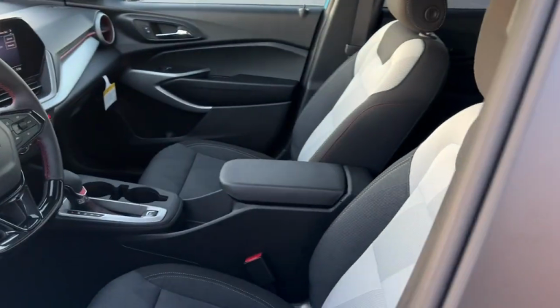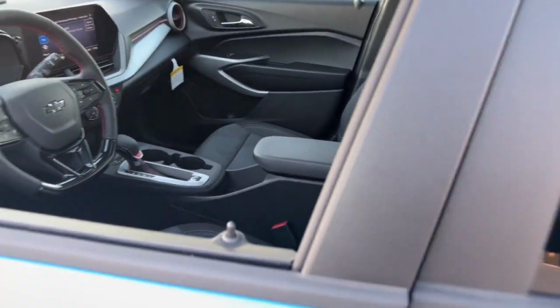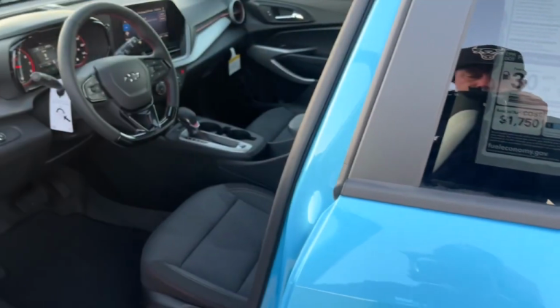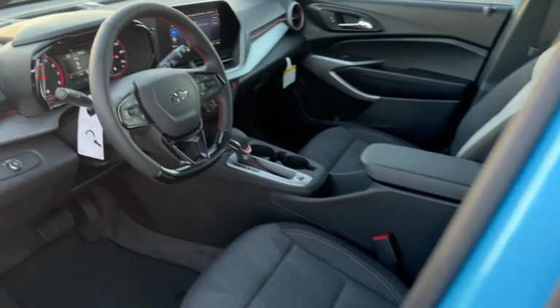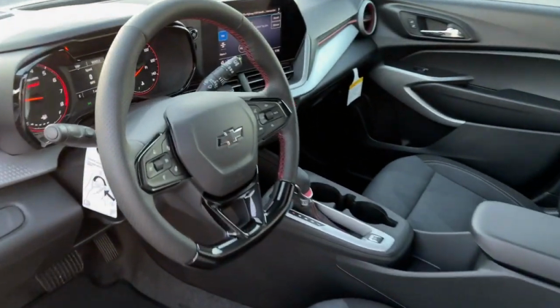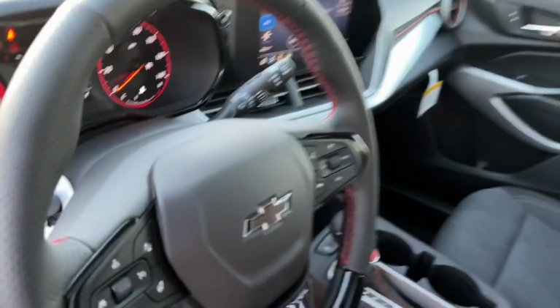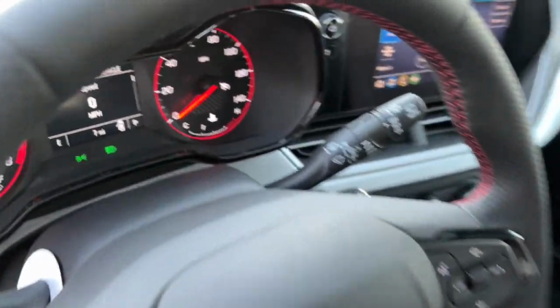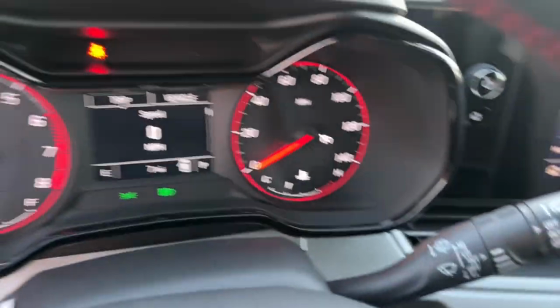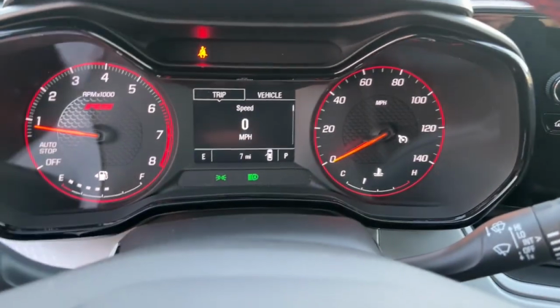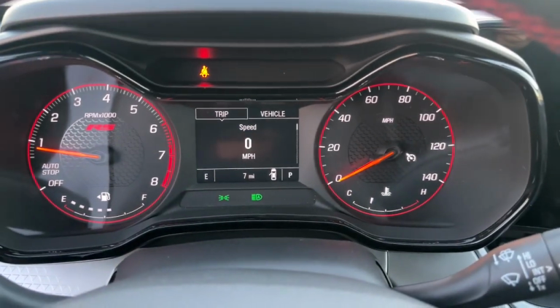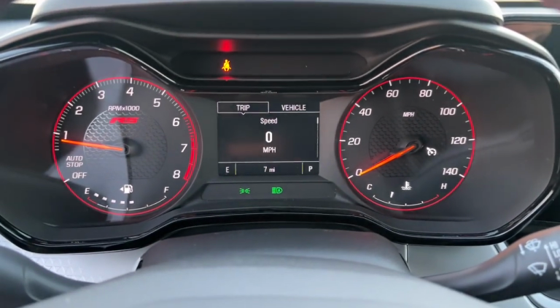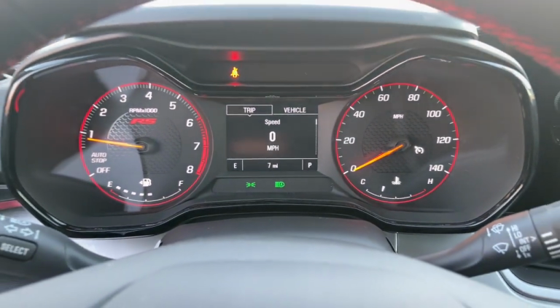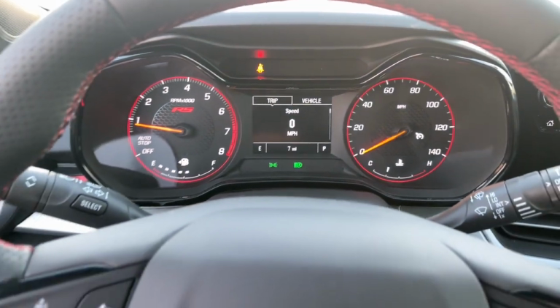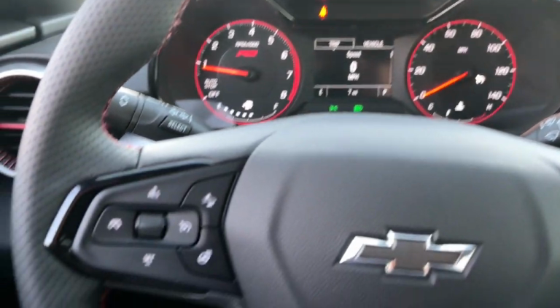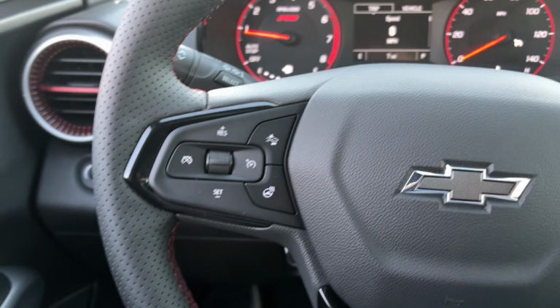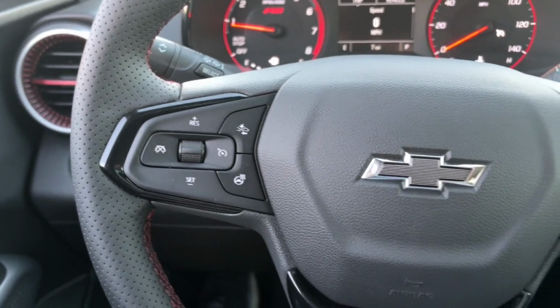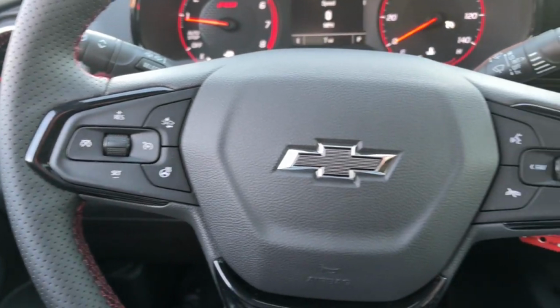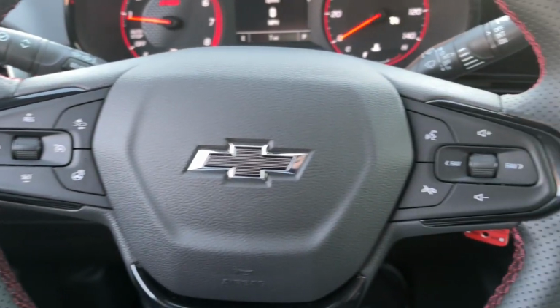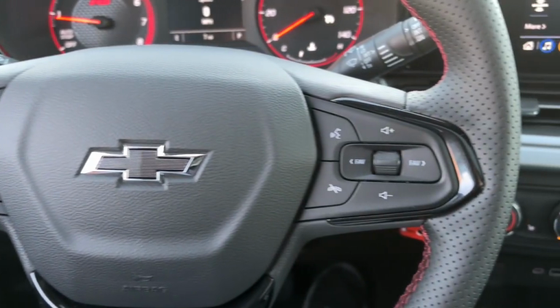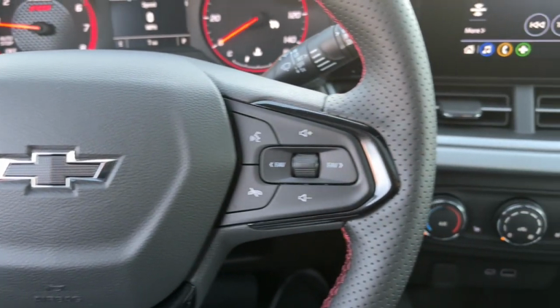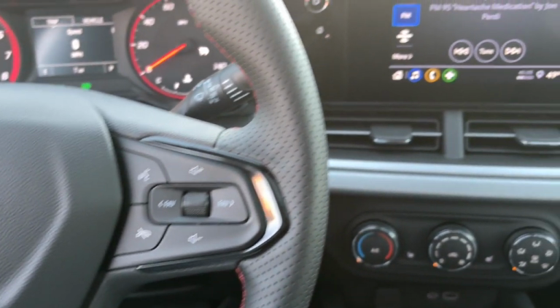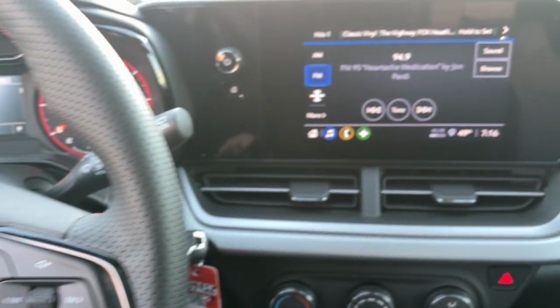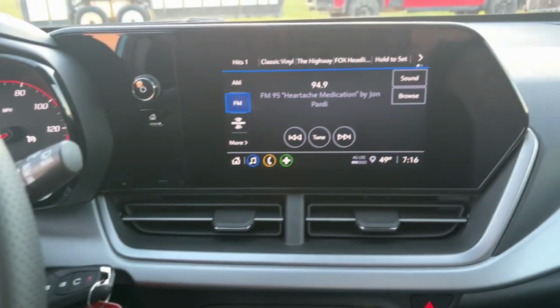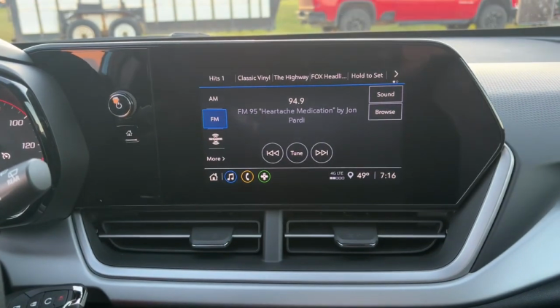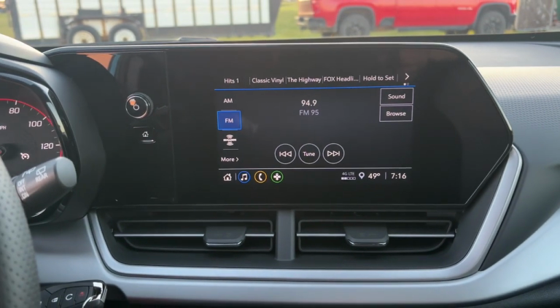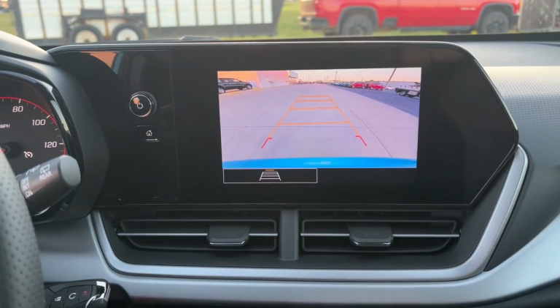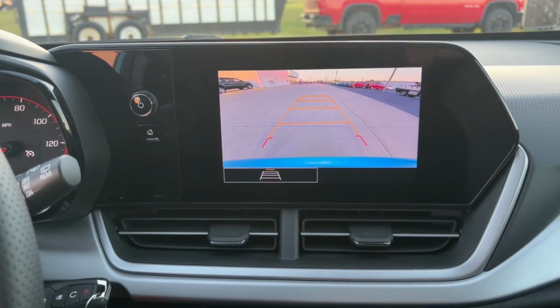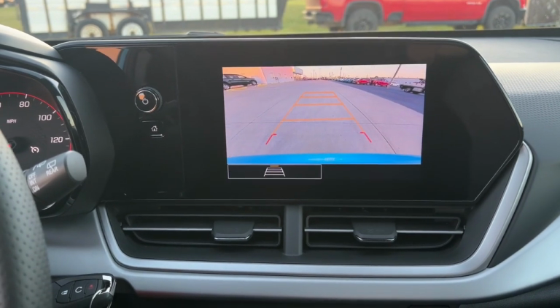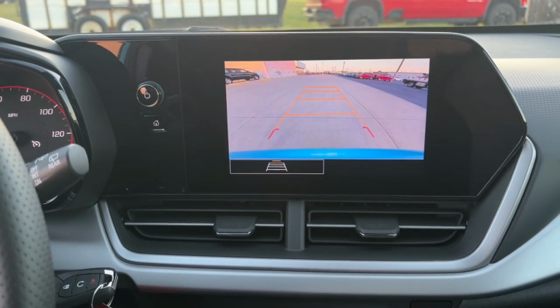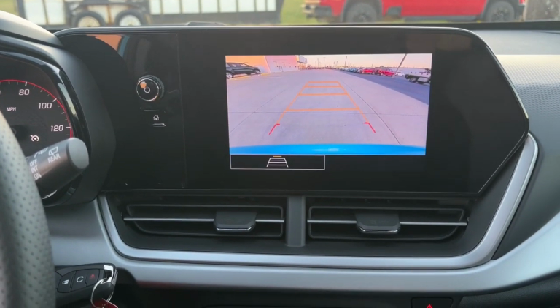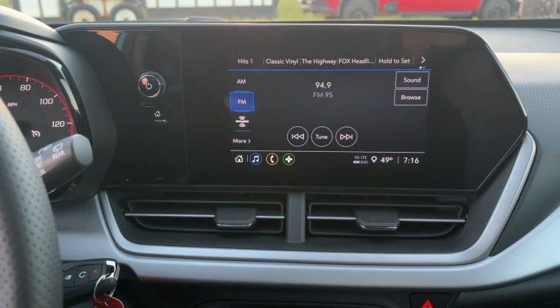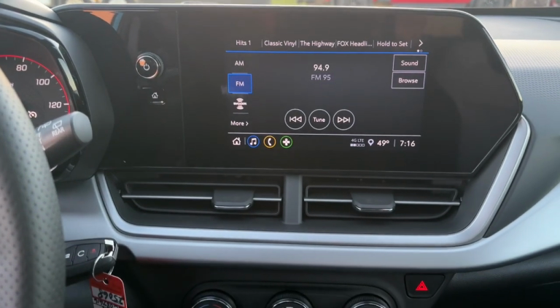These are just some of the great options this vehicle comes with: heated steering wheel, lane departure warning, sun/moonroof, heated driver seat, keyless entry, premium sound system, heated mirrors, backup camera, sunroof, satellite radio.